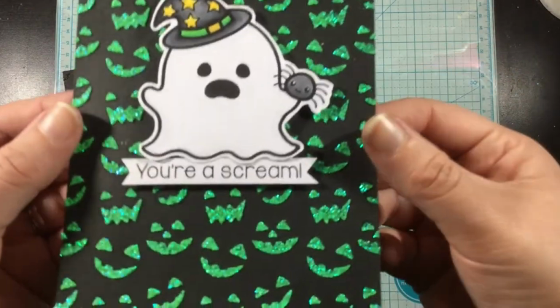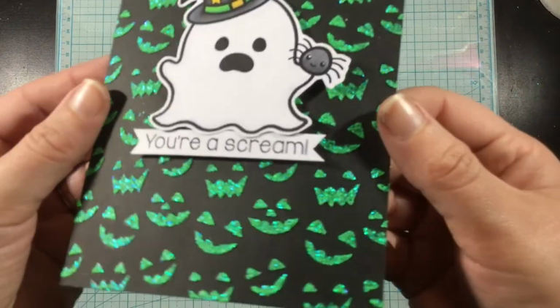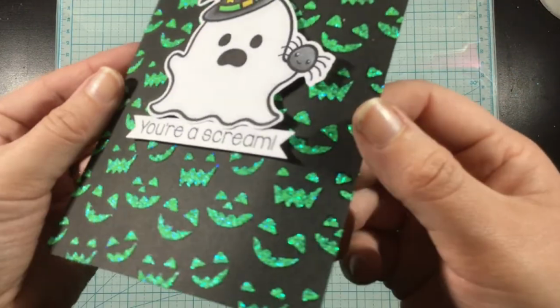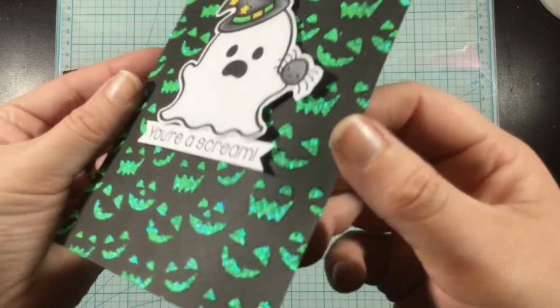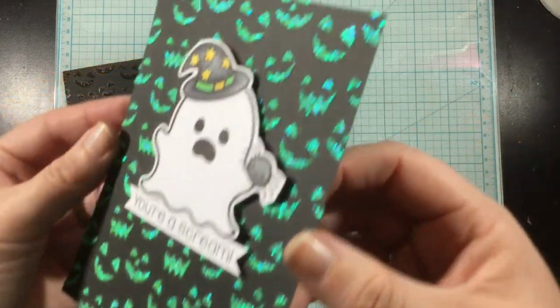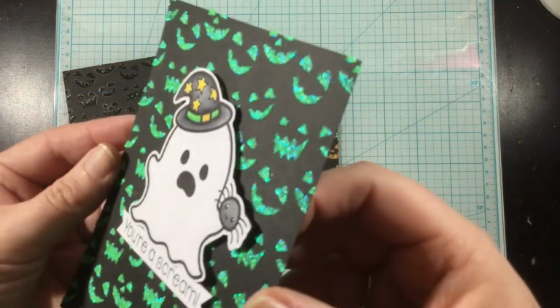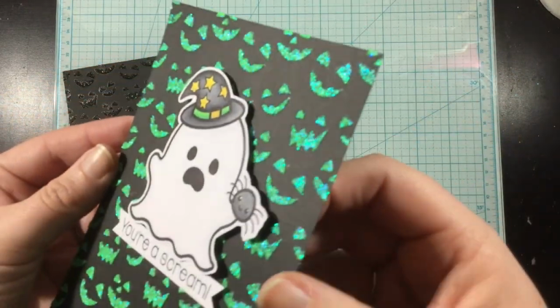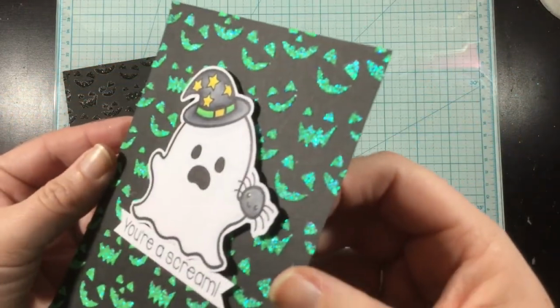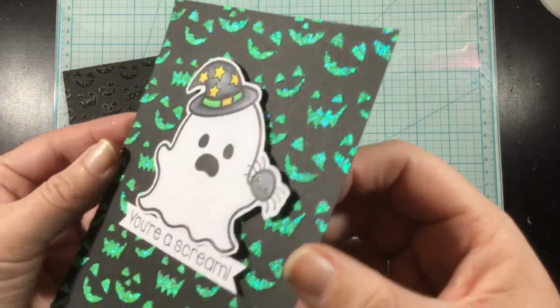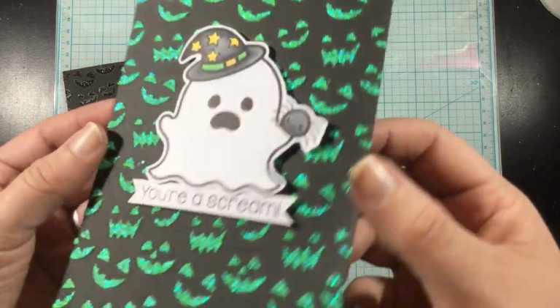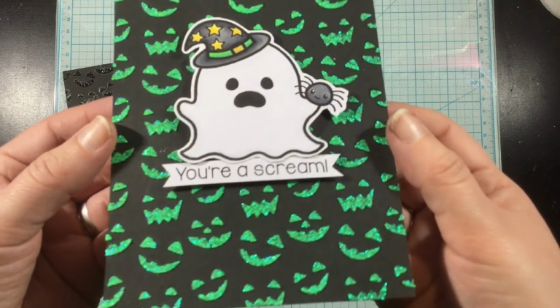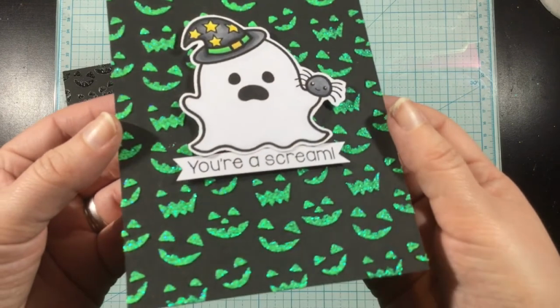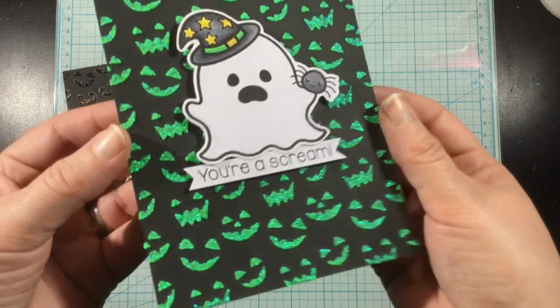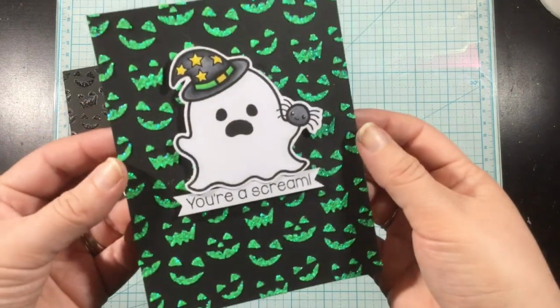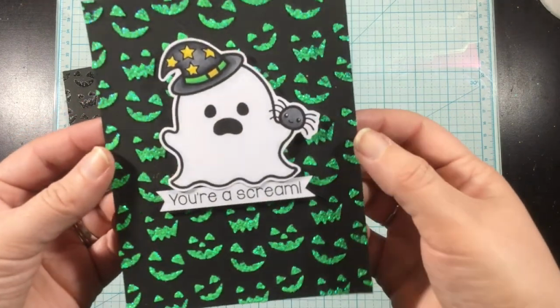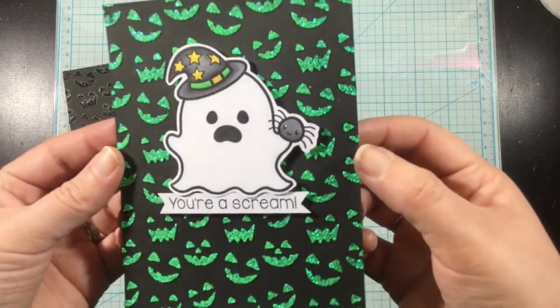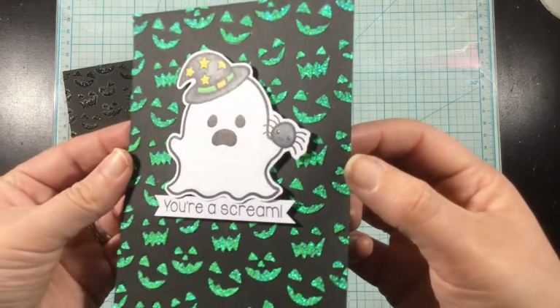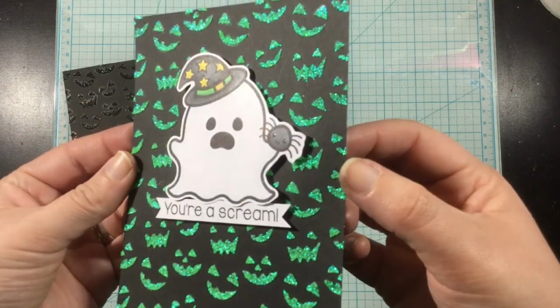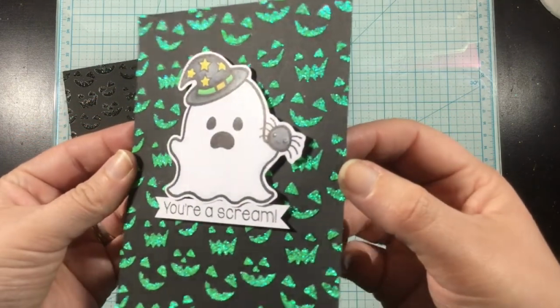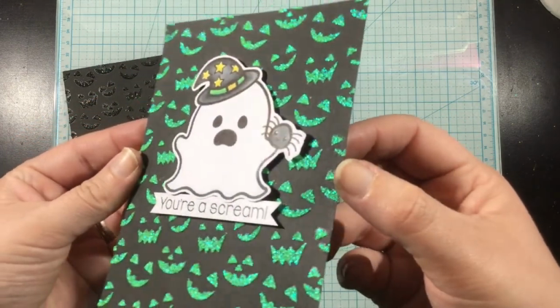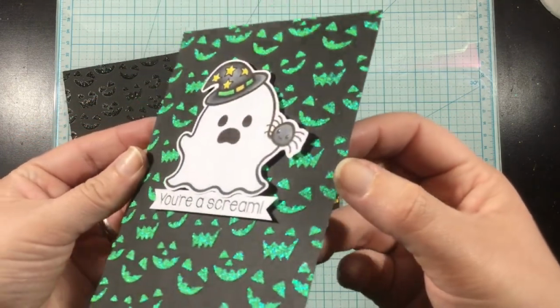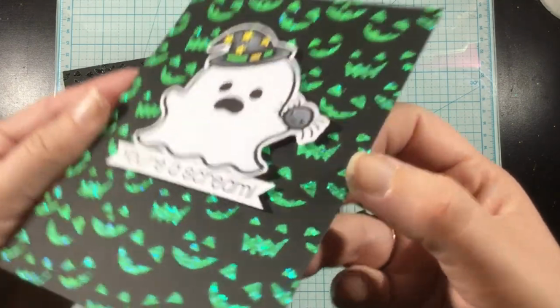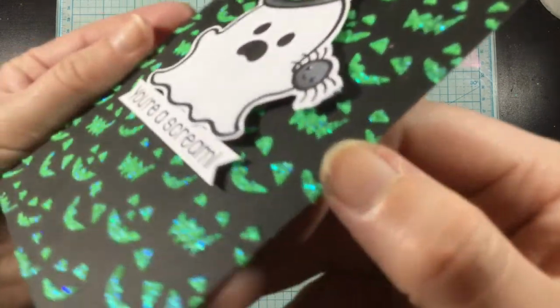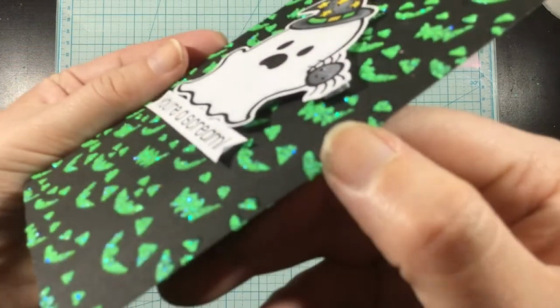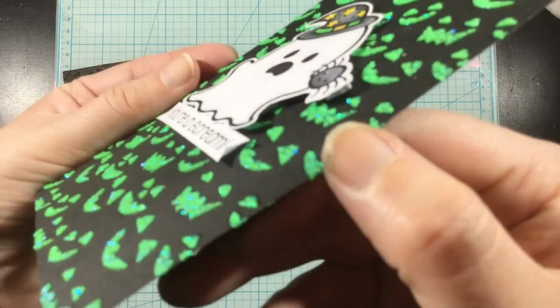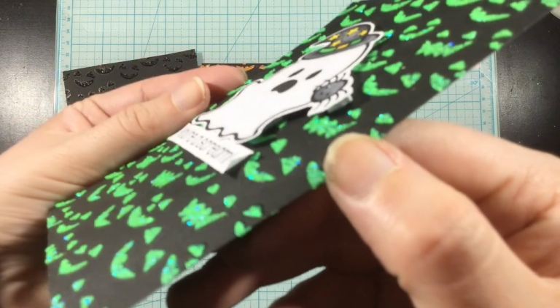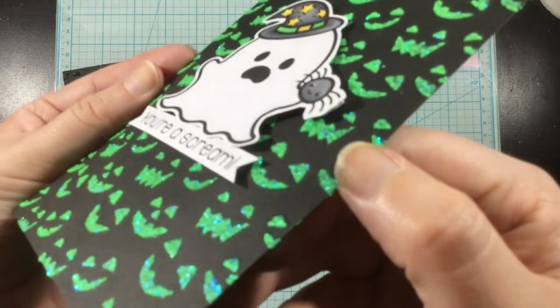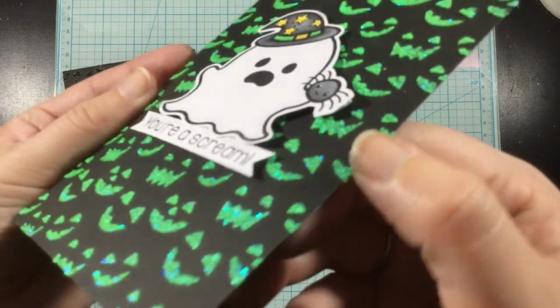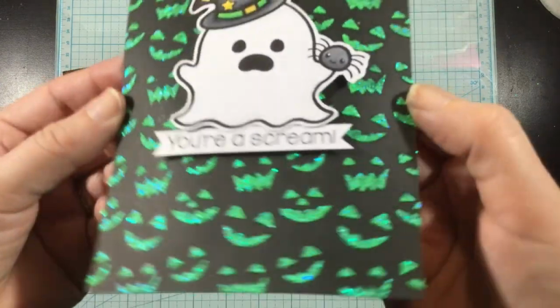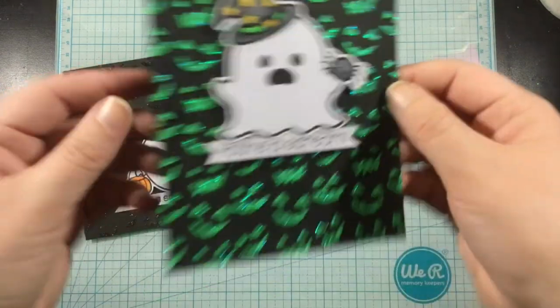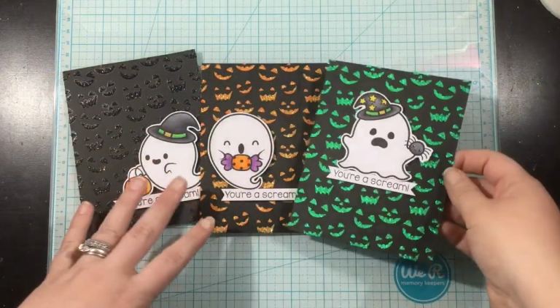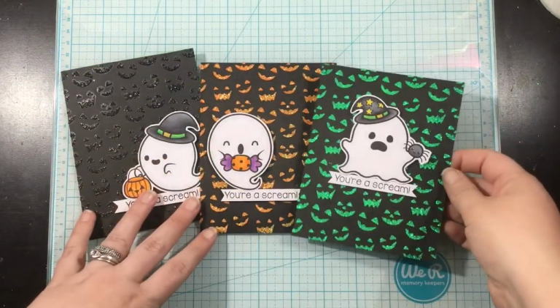They are fun, they are spooky, and they are quick and easy. I hope you all have a happy Halloween and that you are inspired by these glitter gel projects. Thanks for watching and I'll see you again soon. Bye!